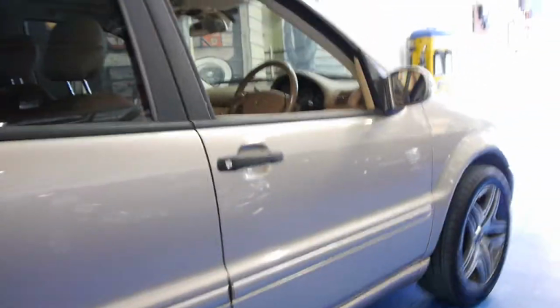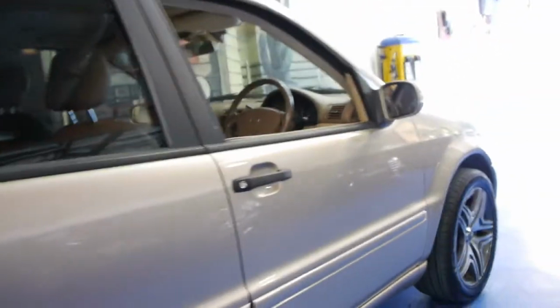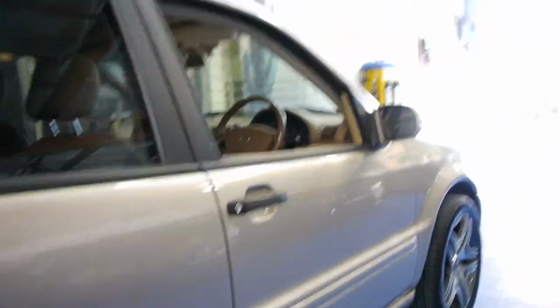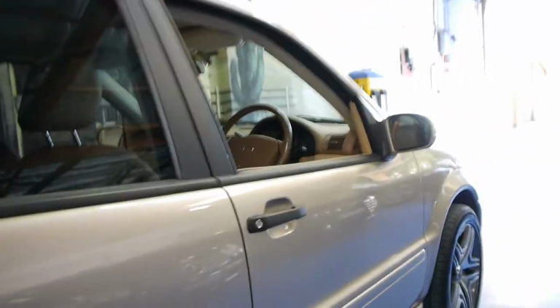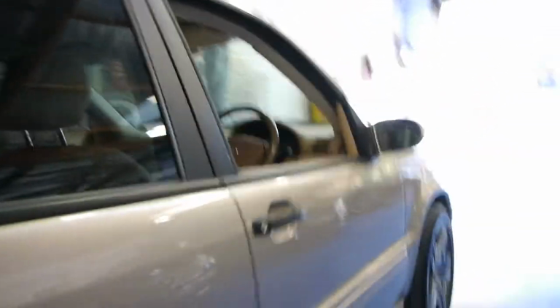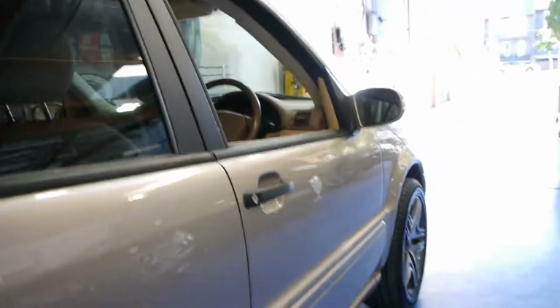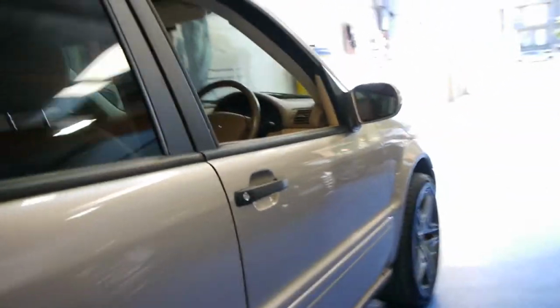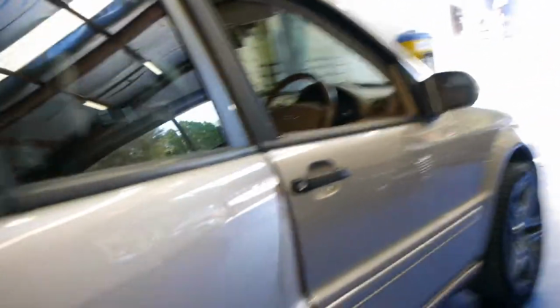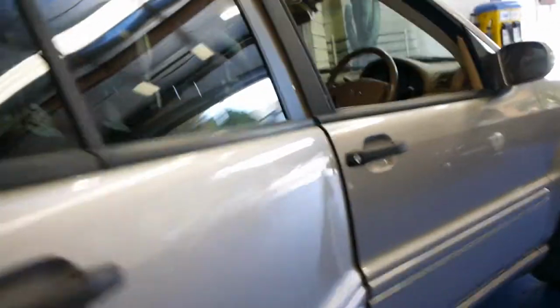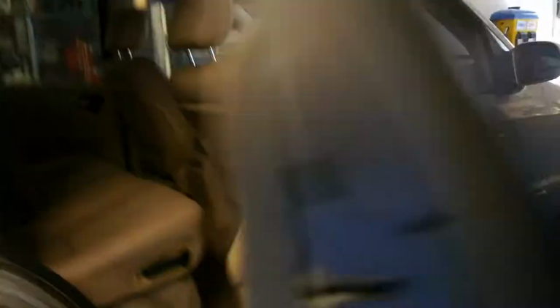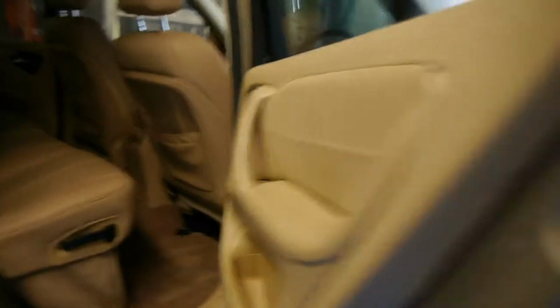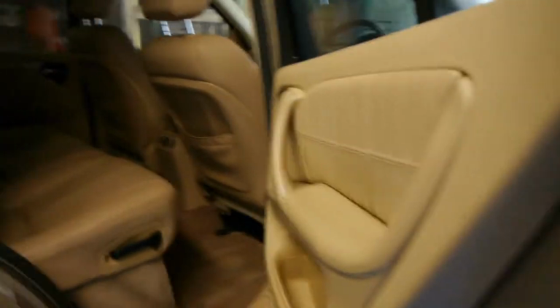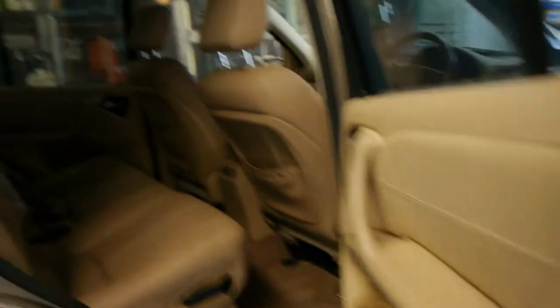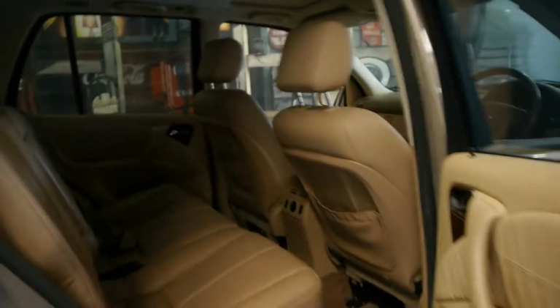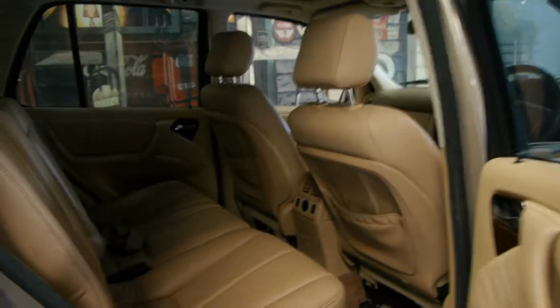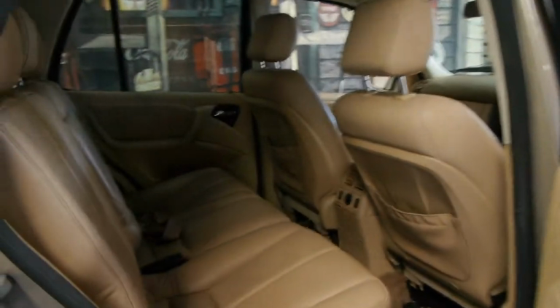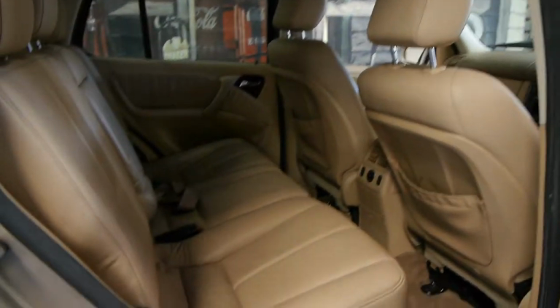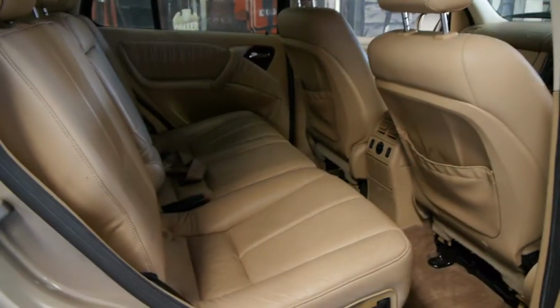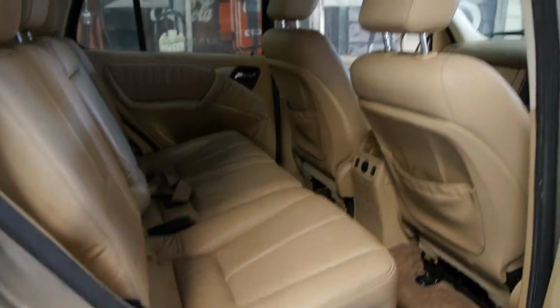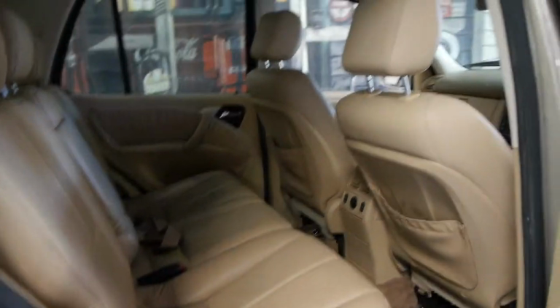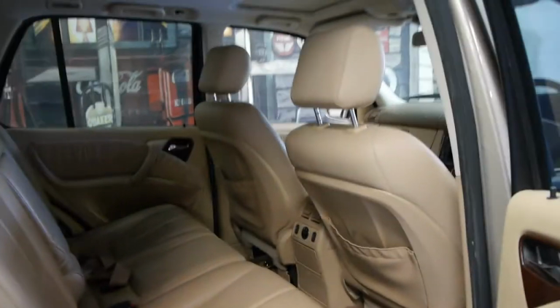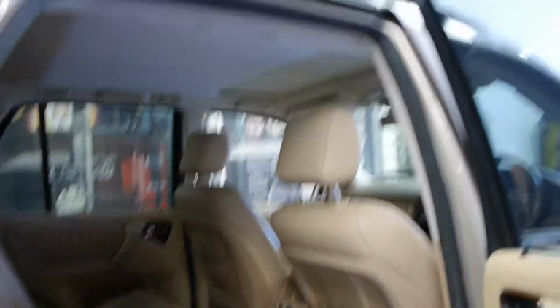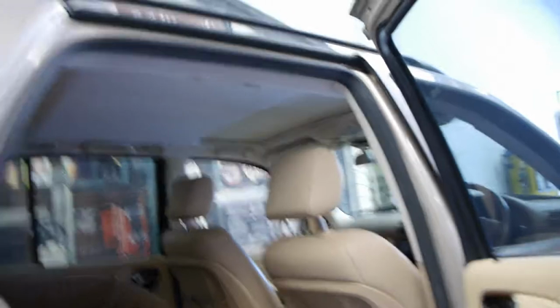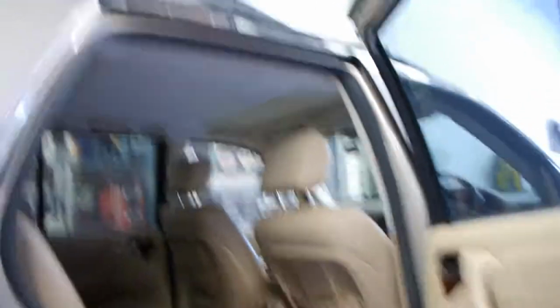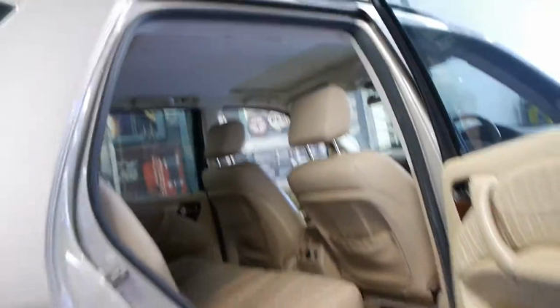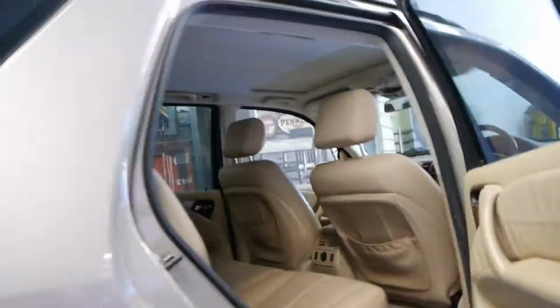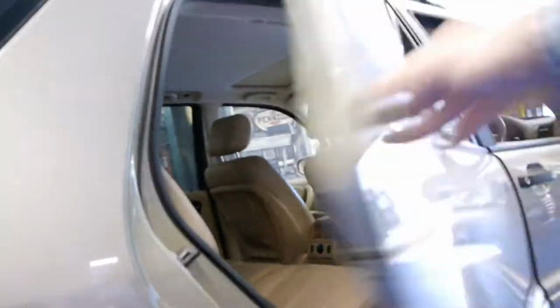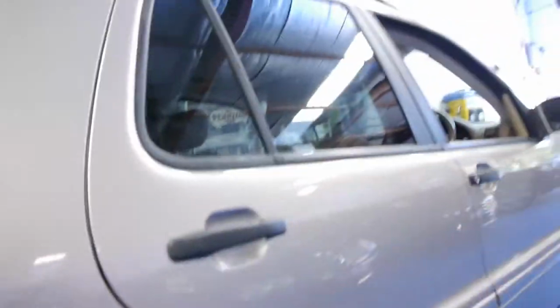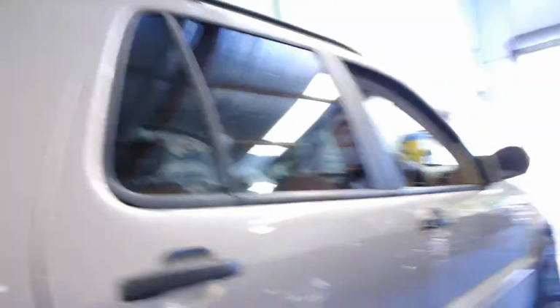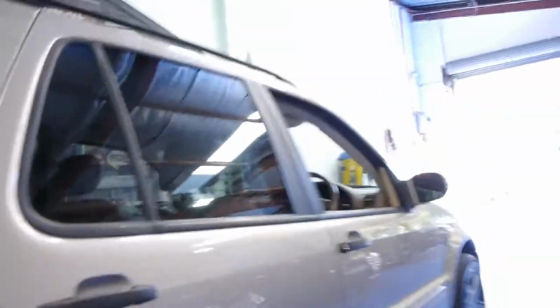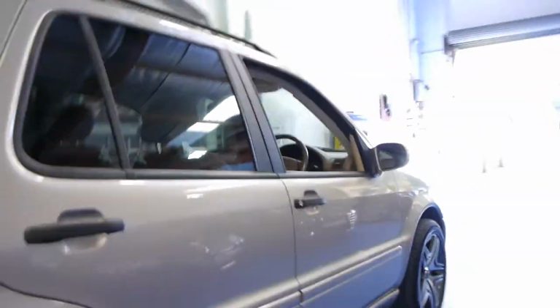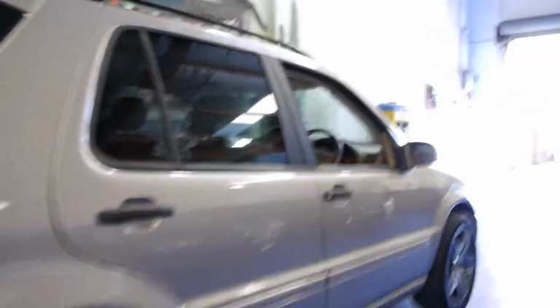This has always been a very popular colour combination on Mercedes-Benz for decades. The leather is in very good condition. This is a five-seater, though these are available in seven seats as well.